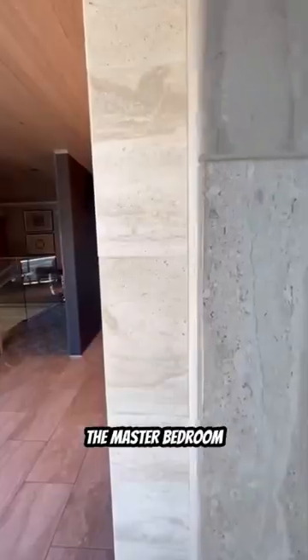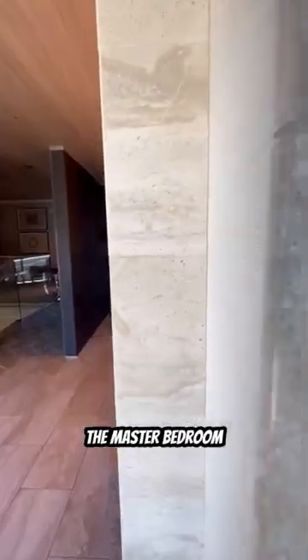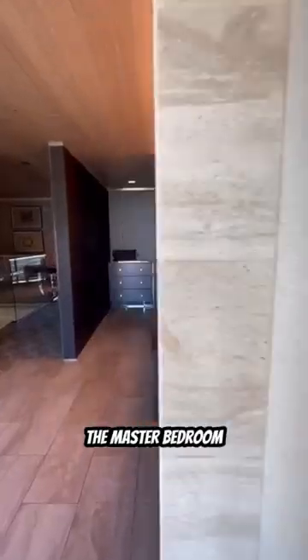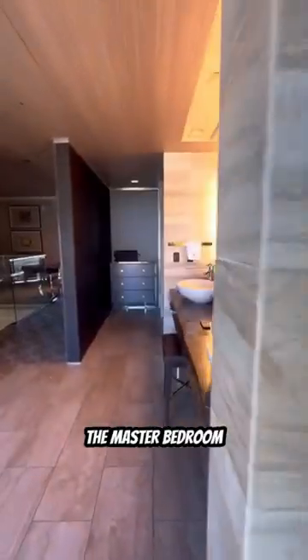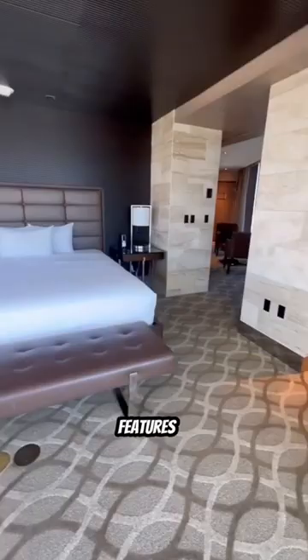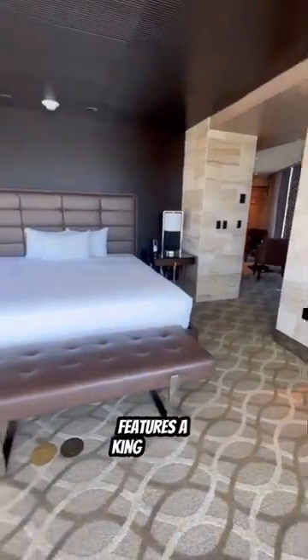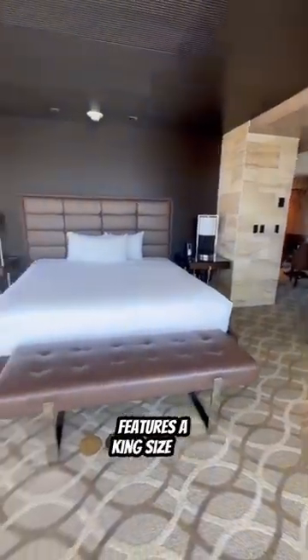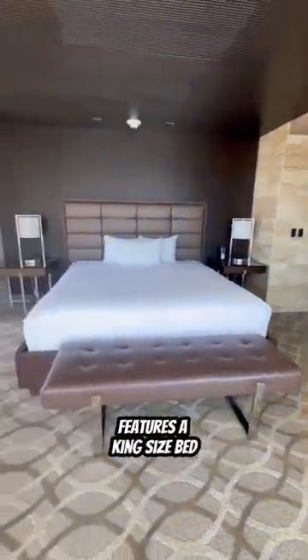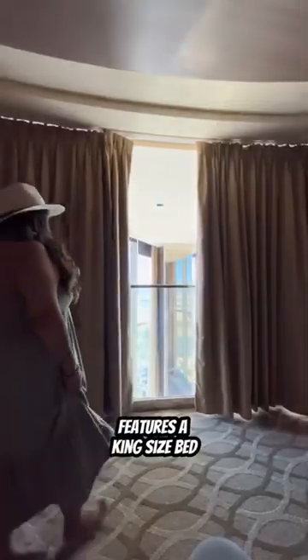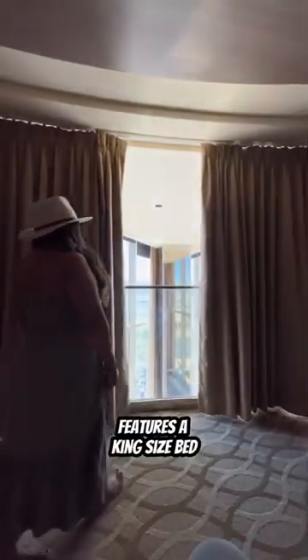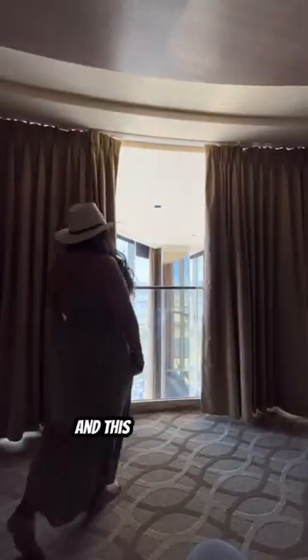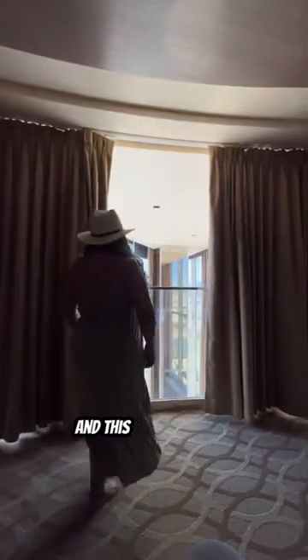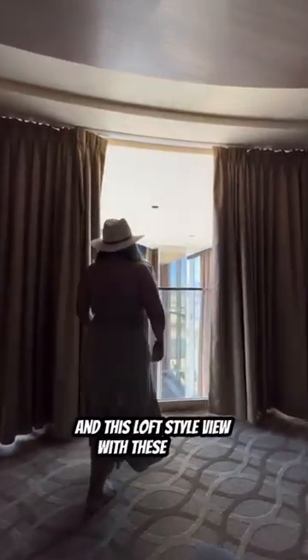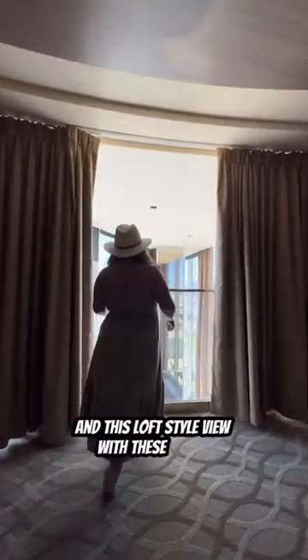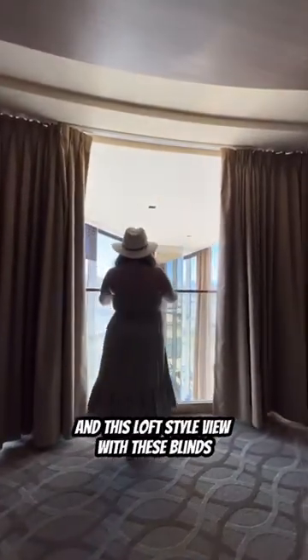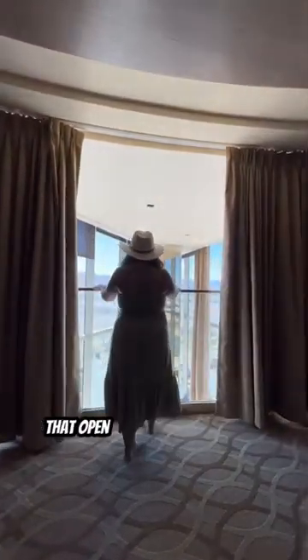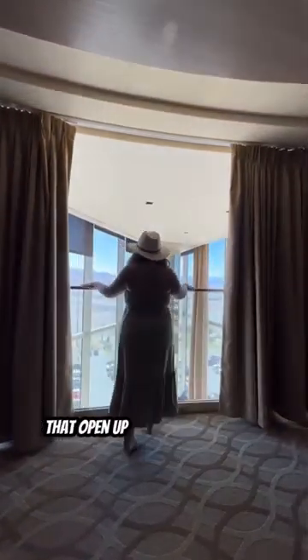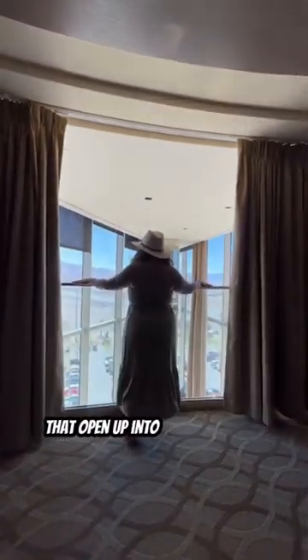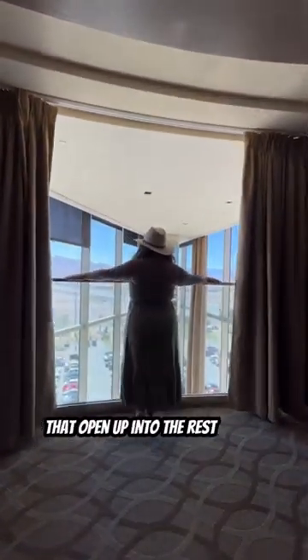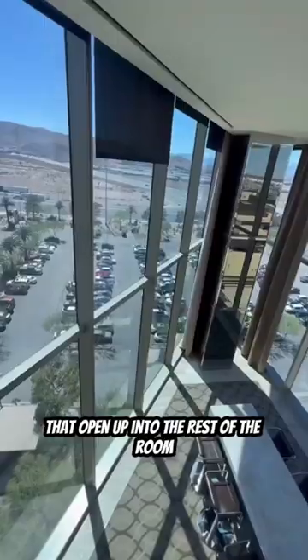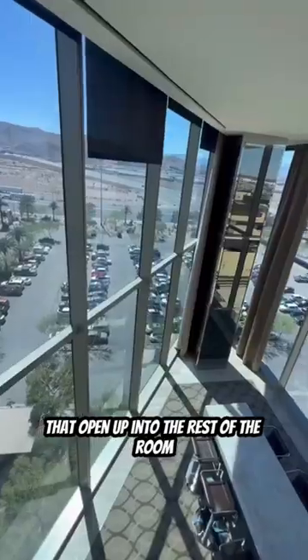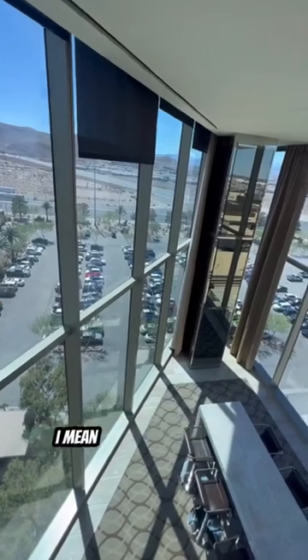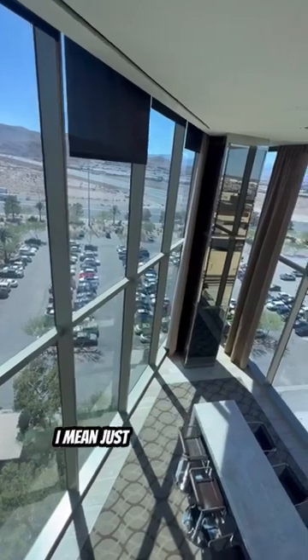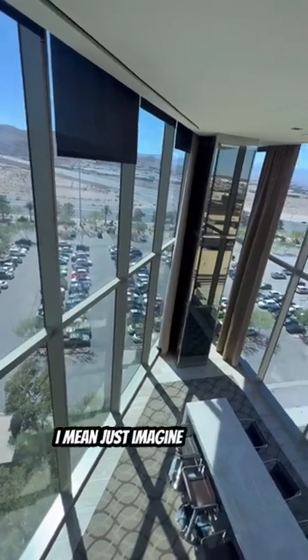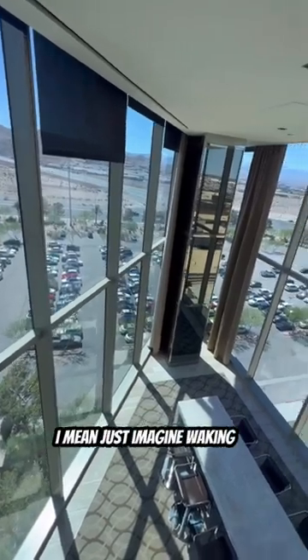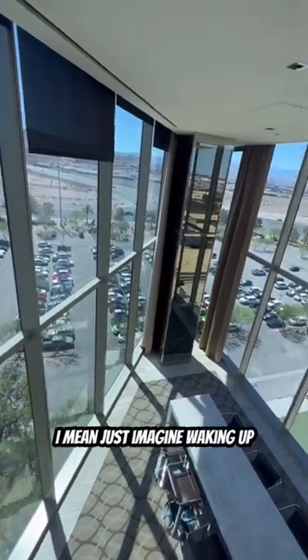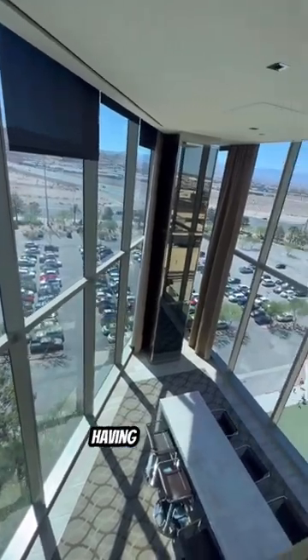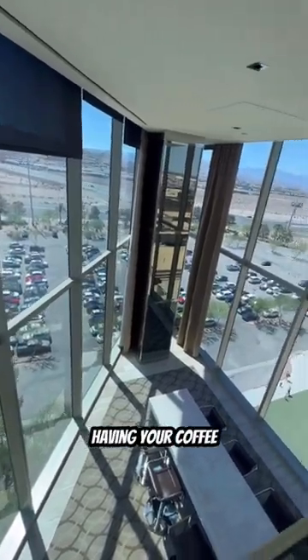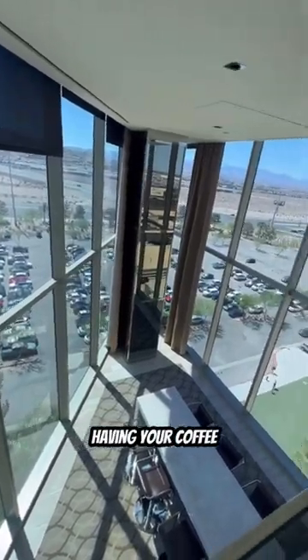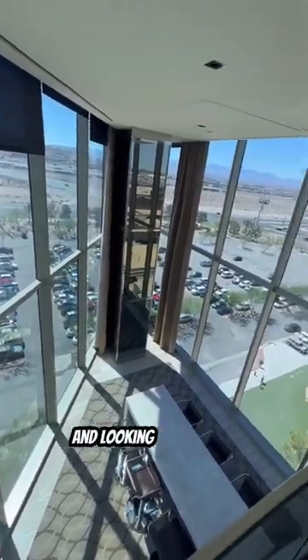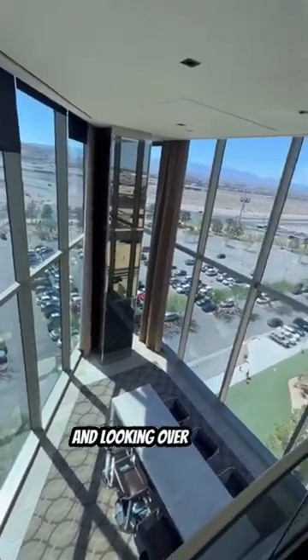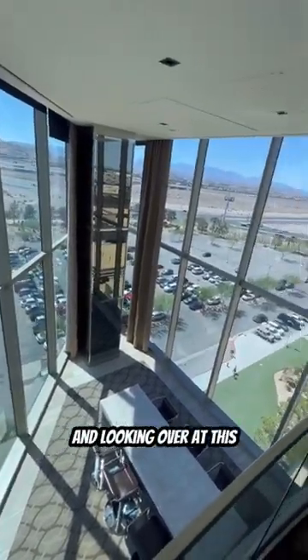The master bedroom features a king-sized bed and this loft style view with these blinds that open up to the rest of the room. I mean, just imagine waking up, having your coffee, and looking over at this.